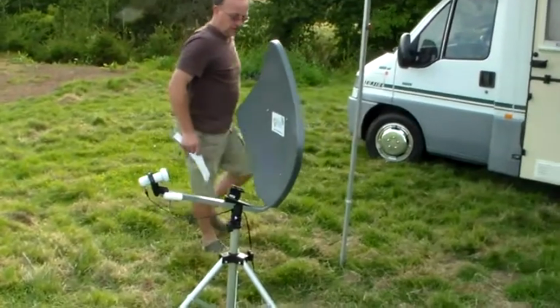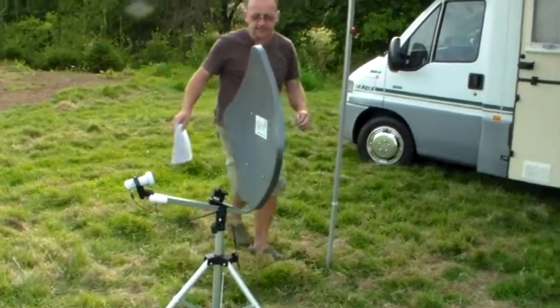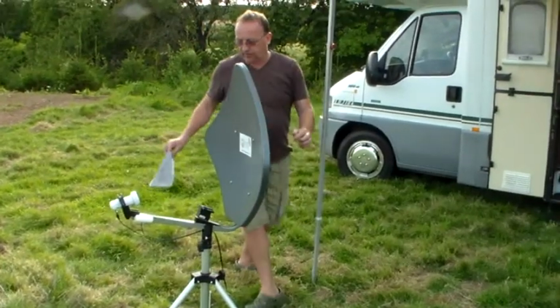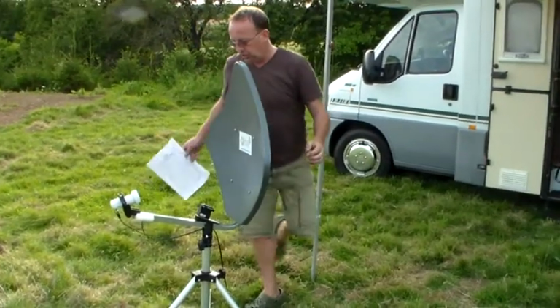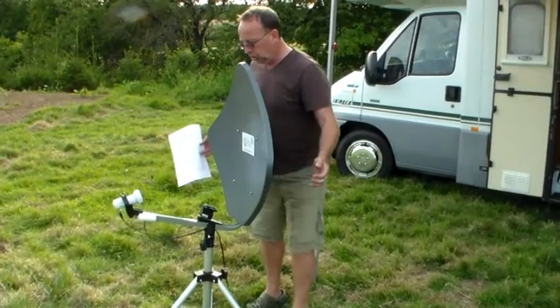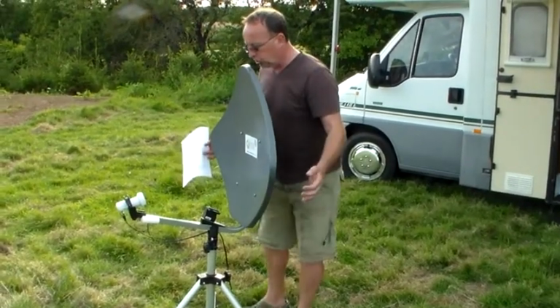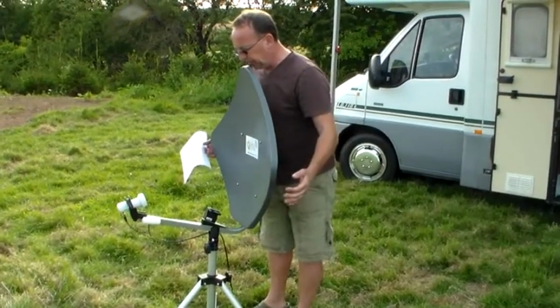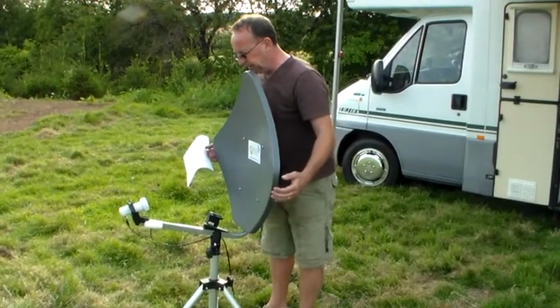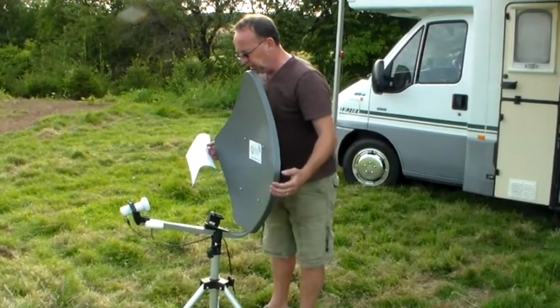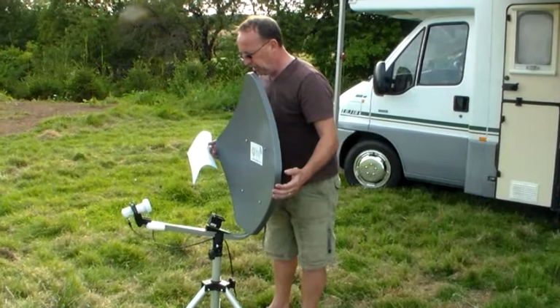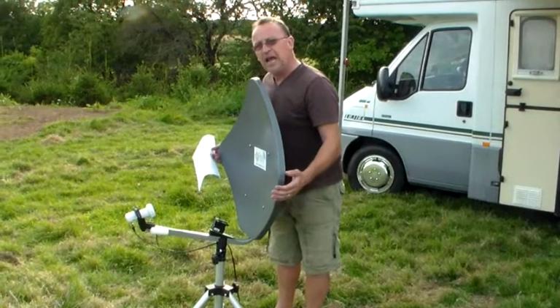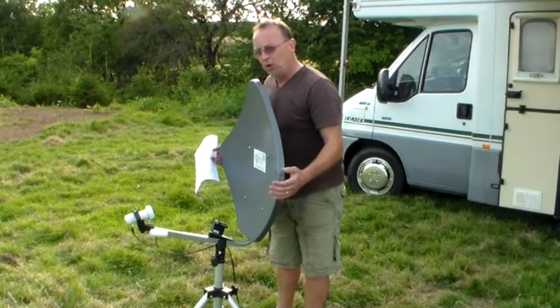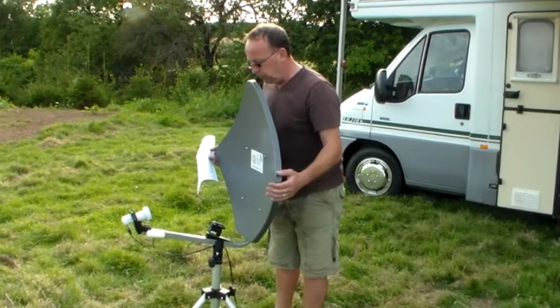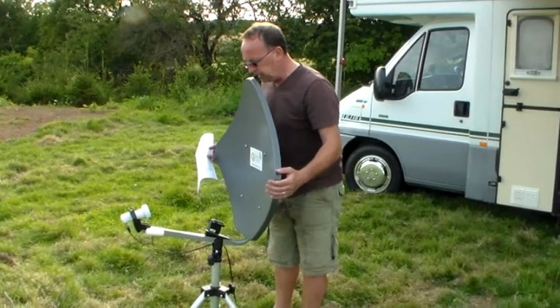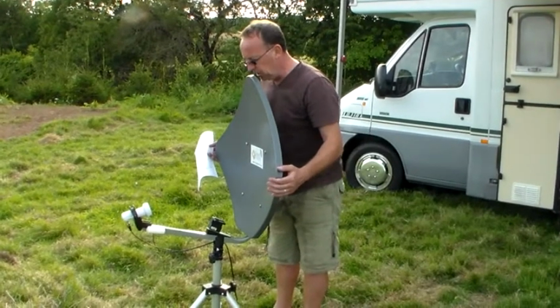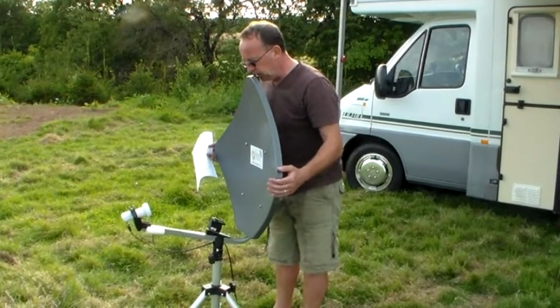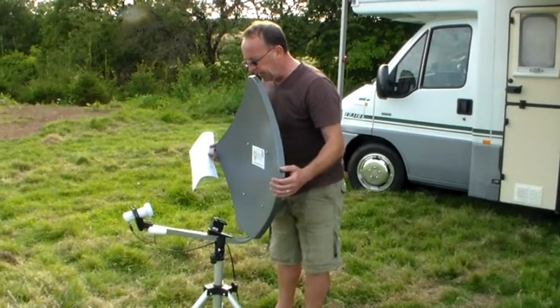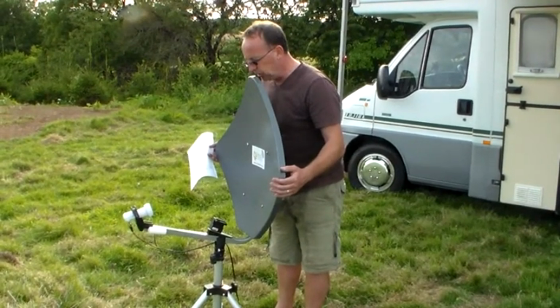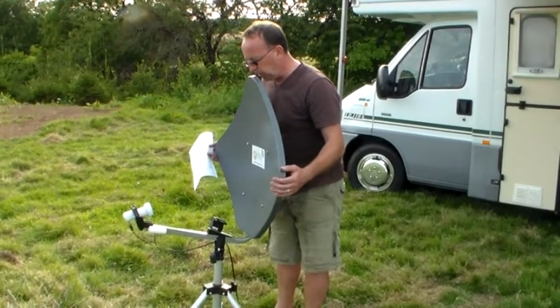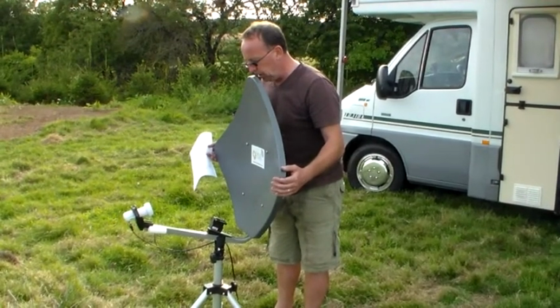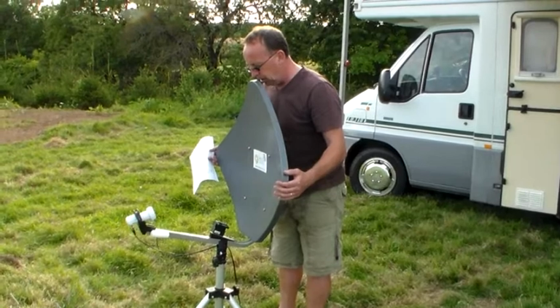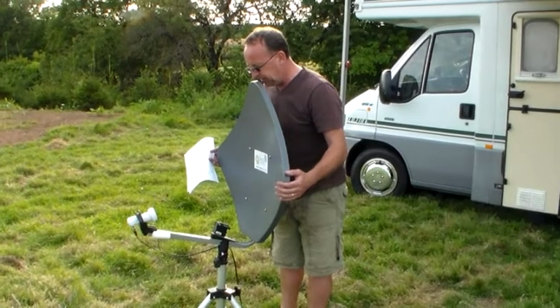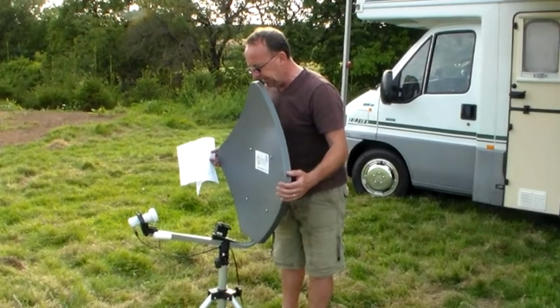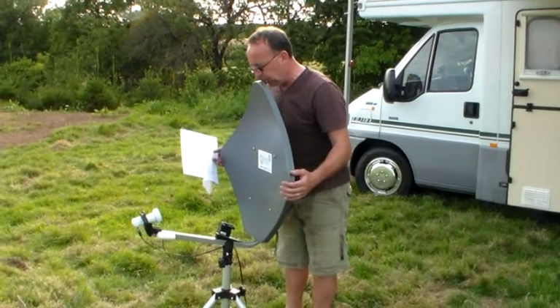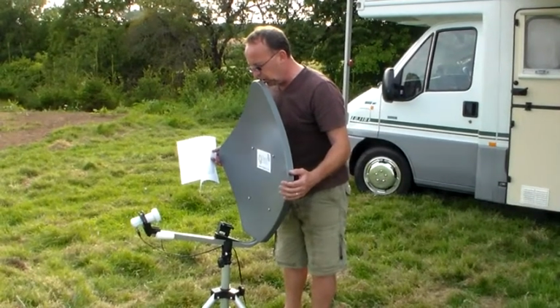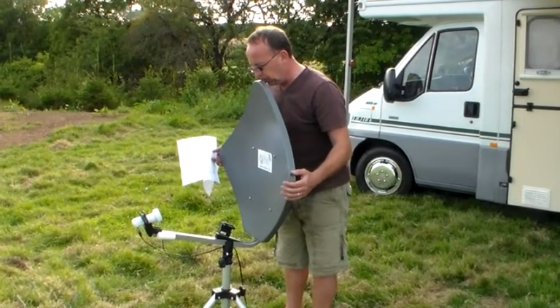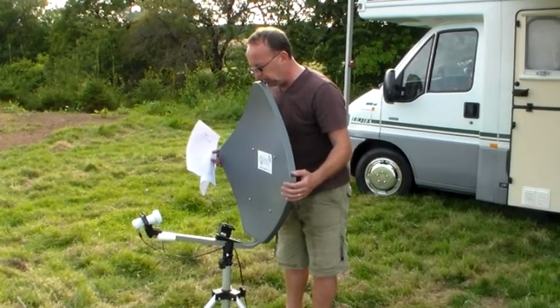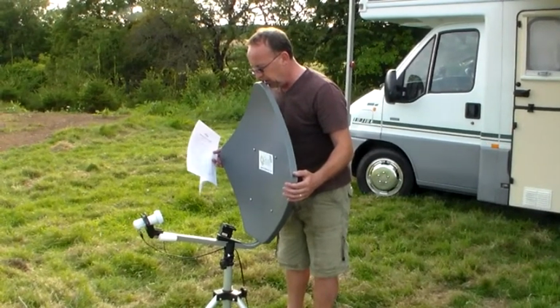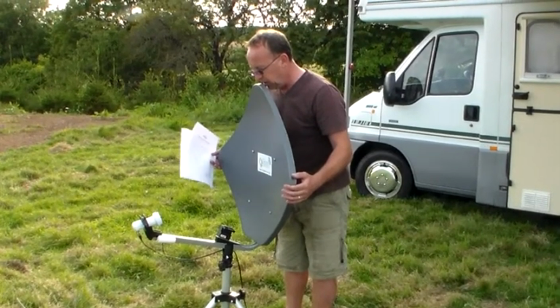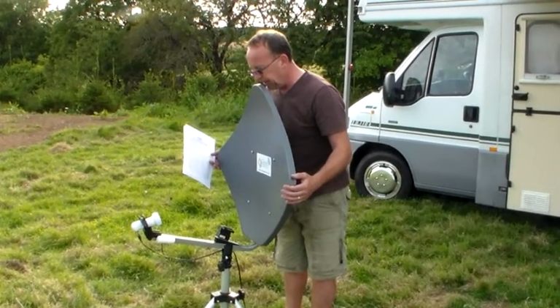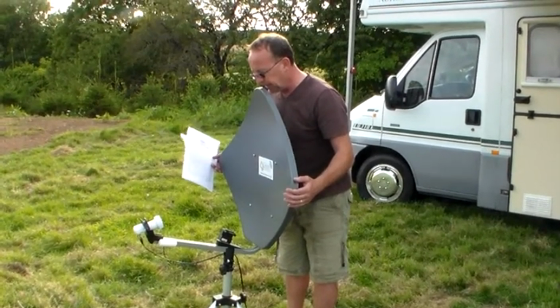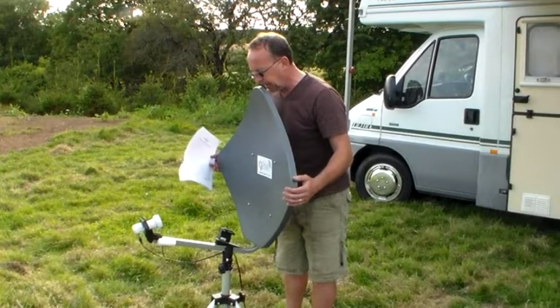Taking that into consideration and standing behind the dish, we now move the dish slightly and slowly, waiting to hear the sound coming through the speaker when we hit the satellite in the sky.